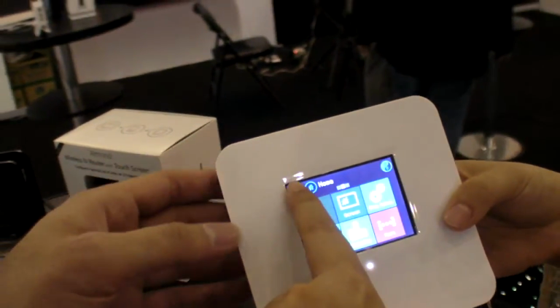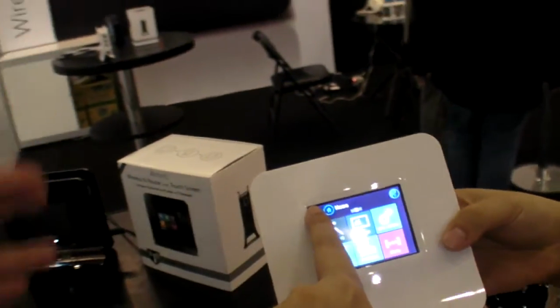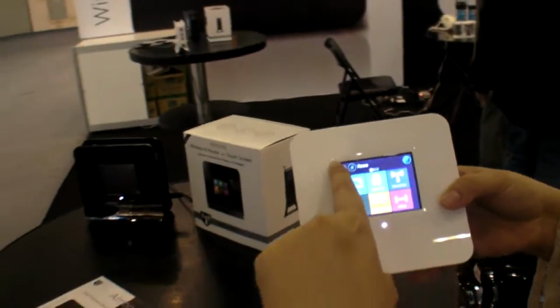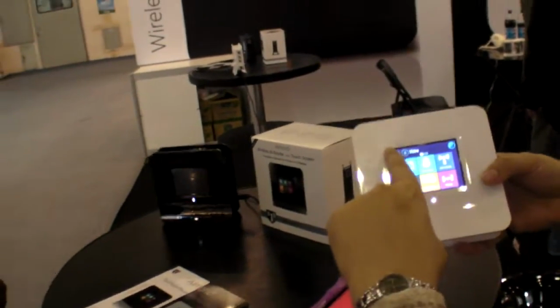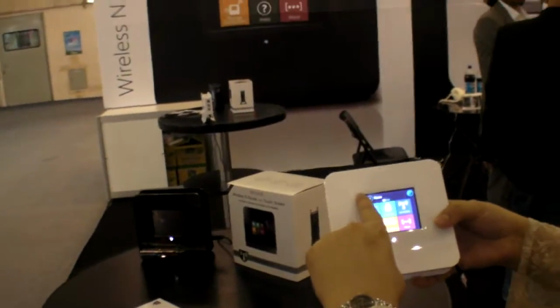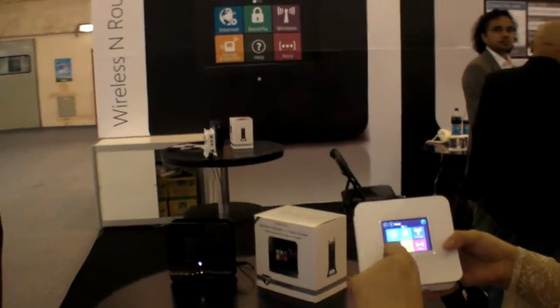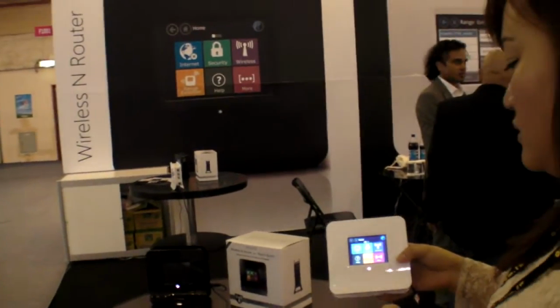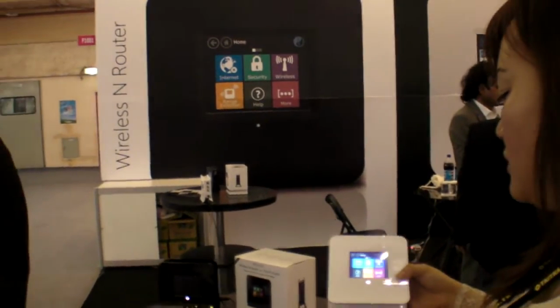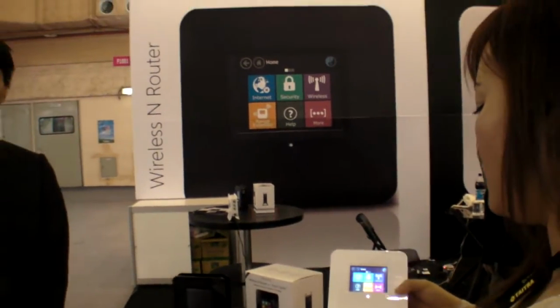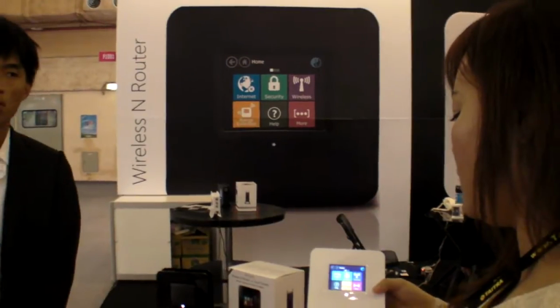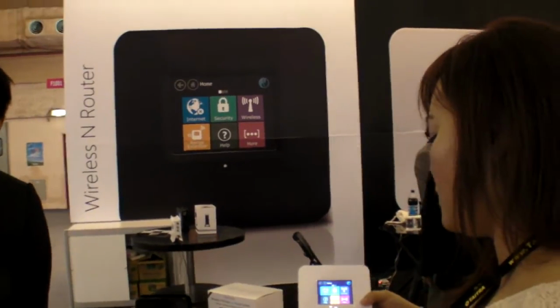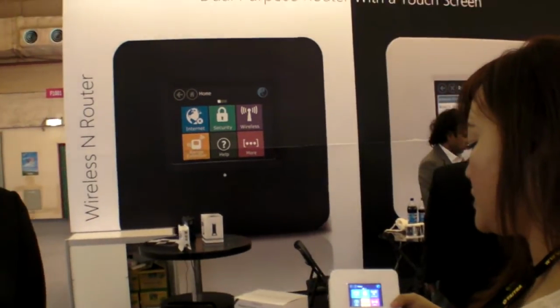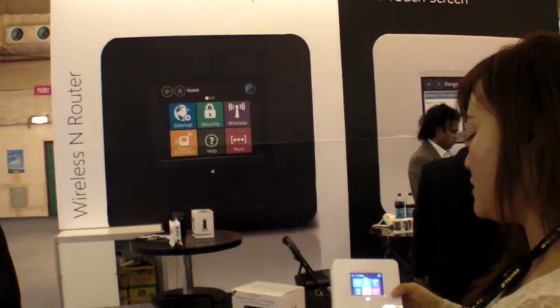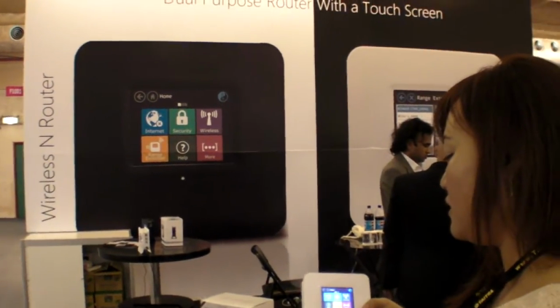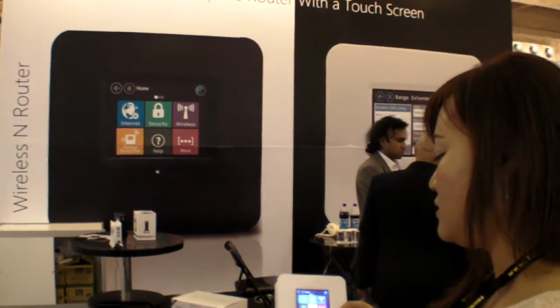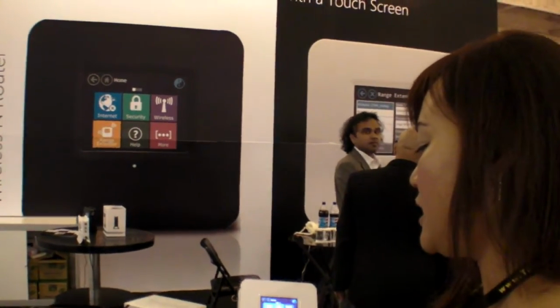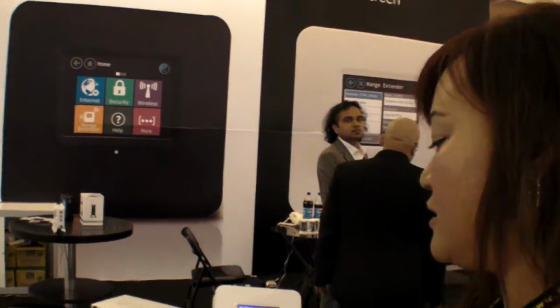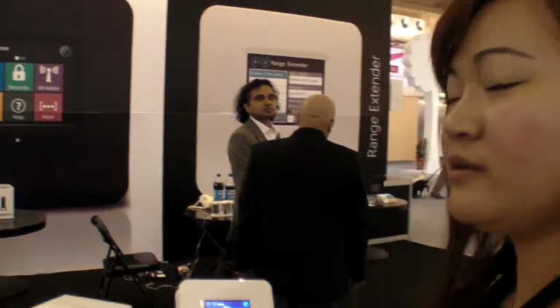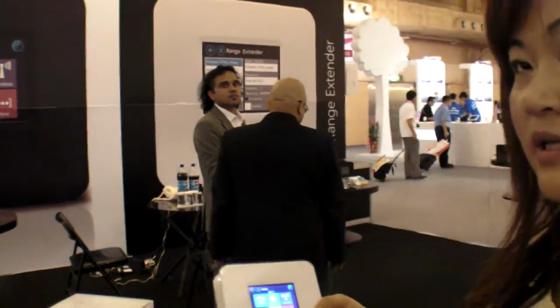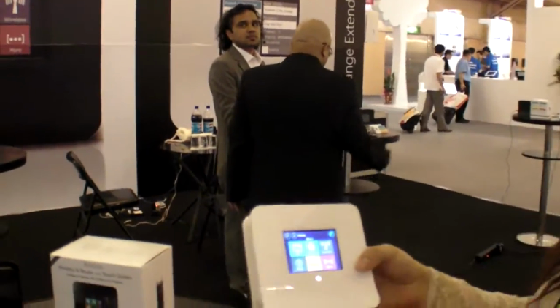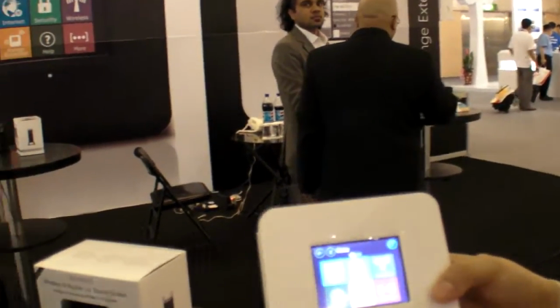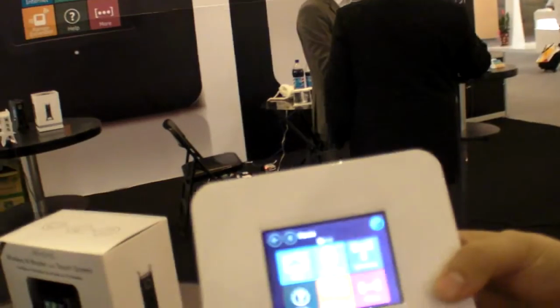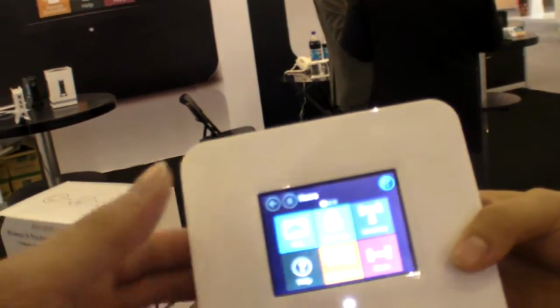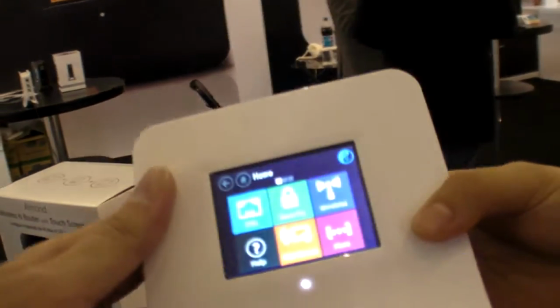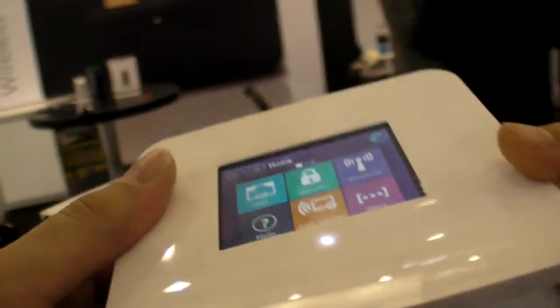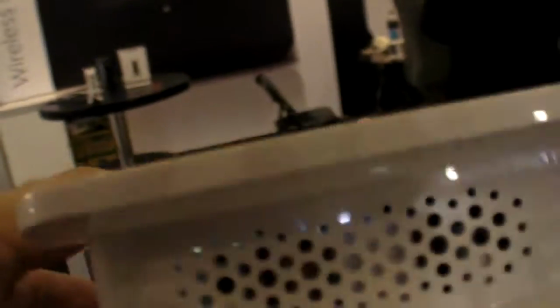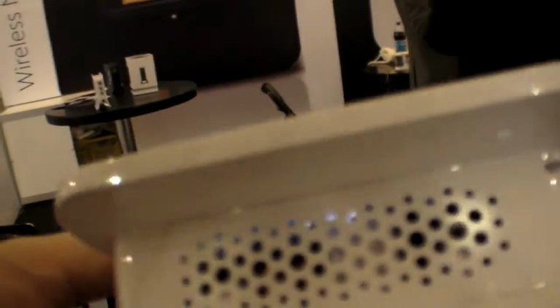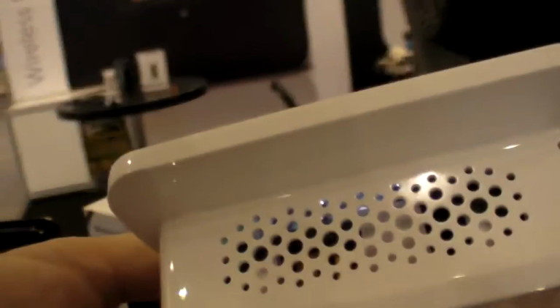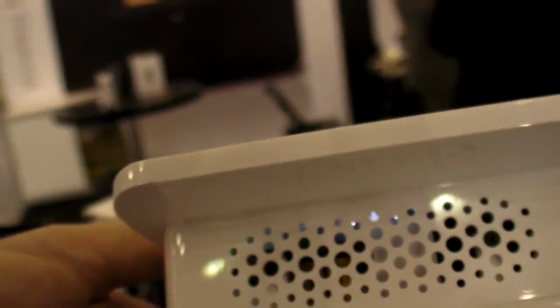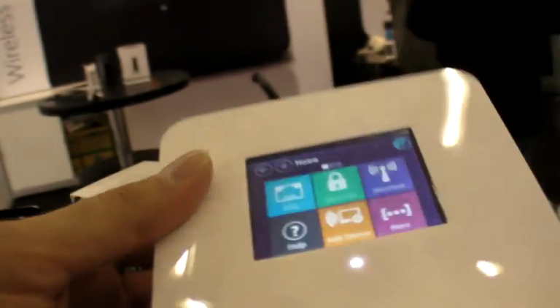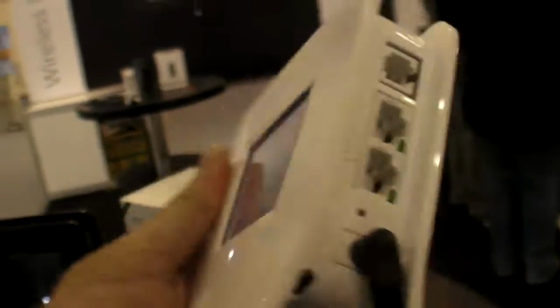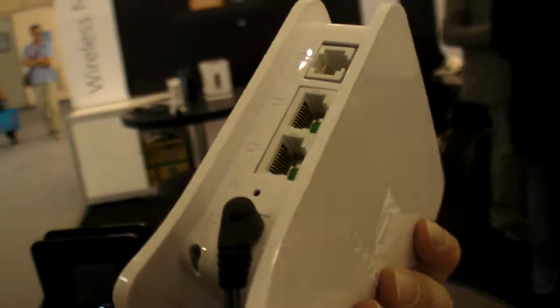And is this on the market or is it very new? Never shown before? We presented at CES and CeBIT. And we will start mass production next week.